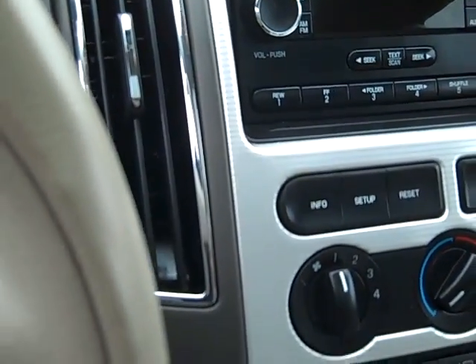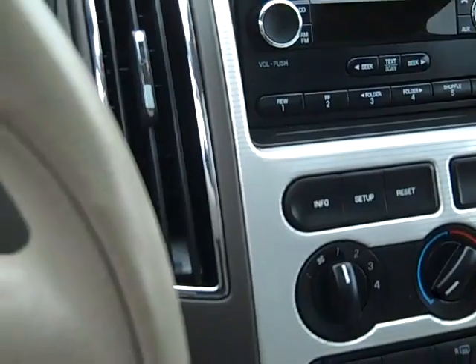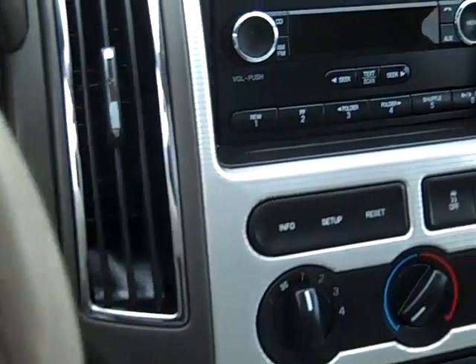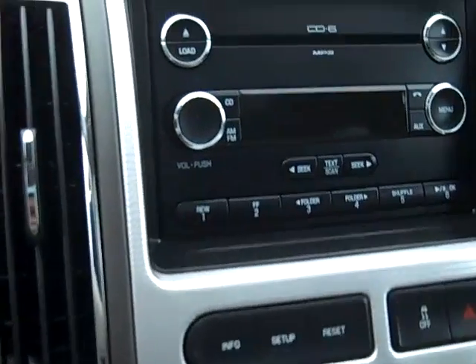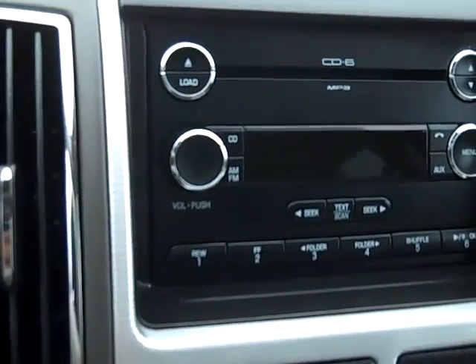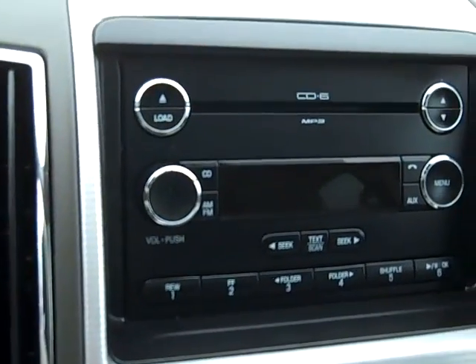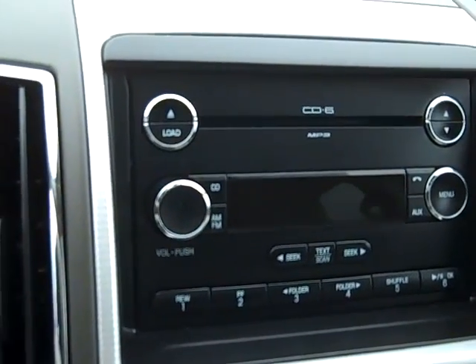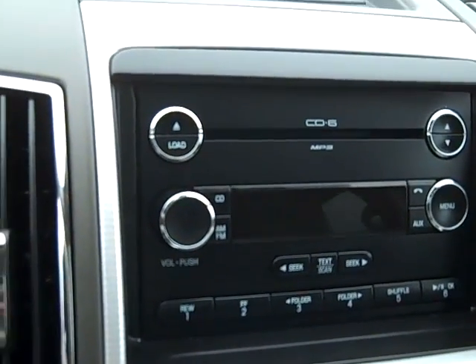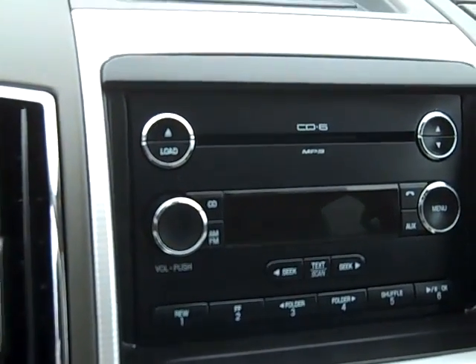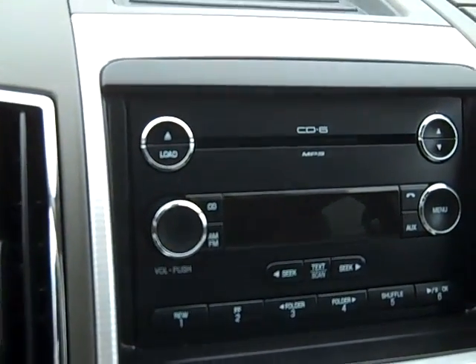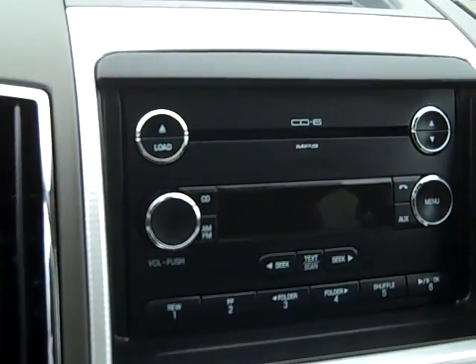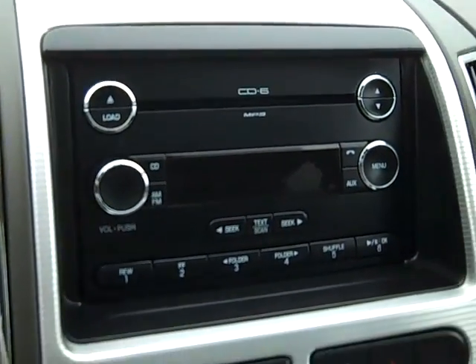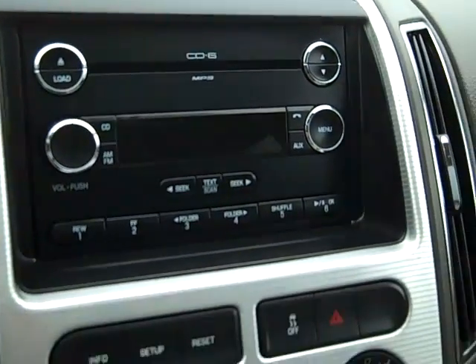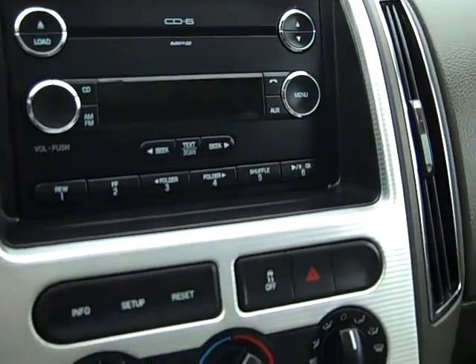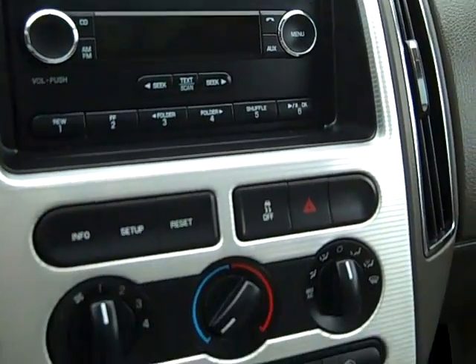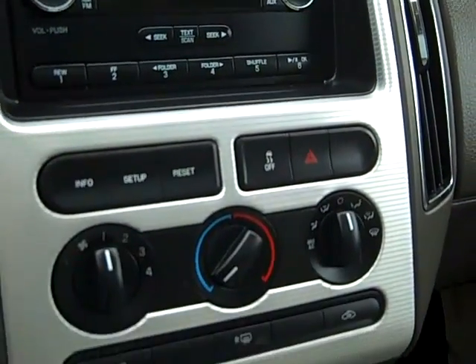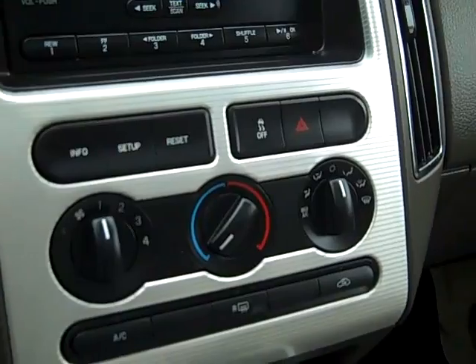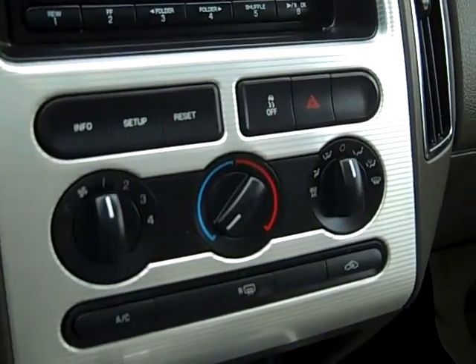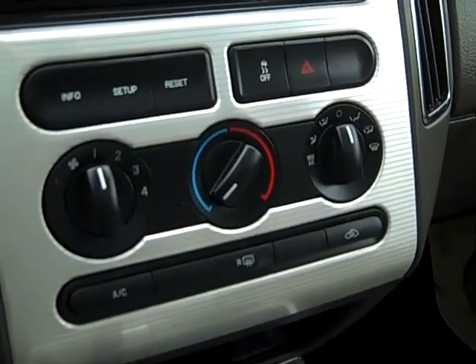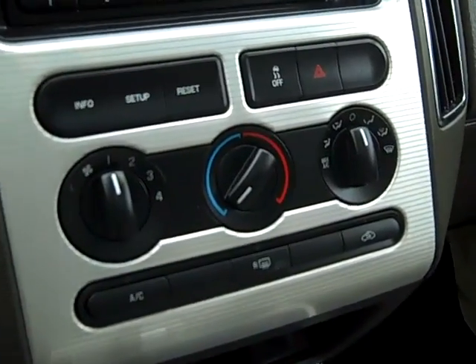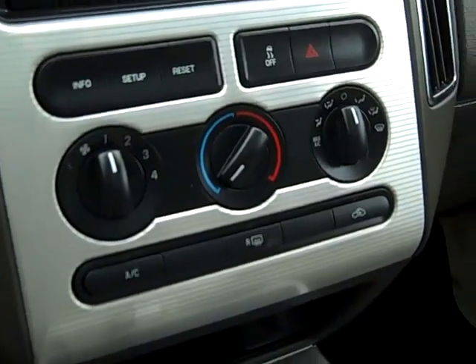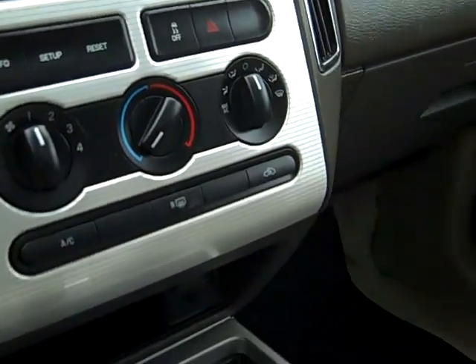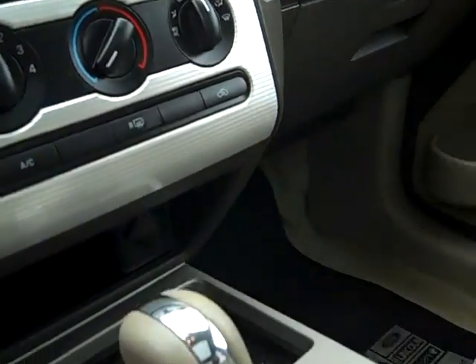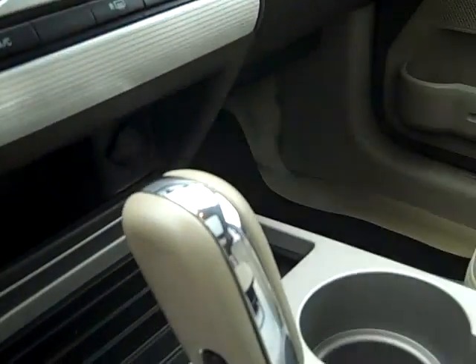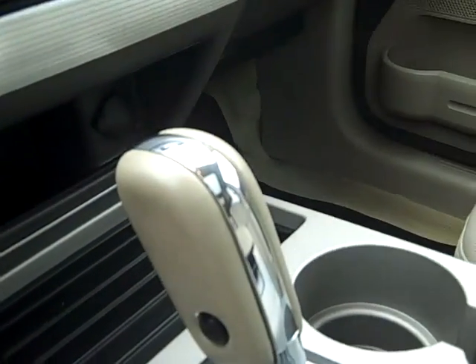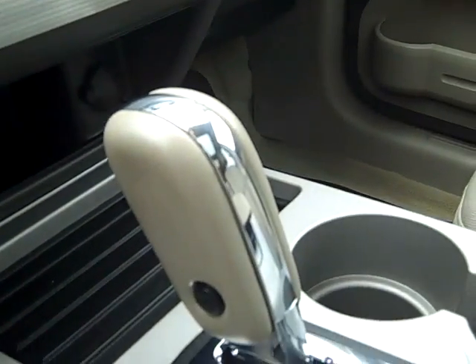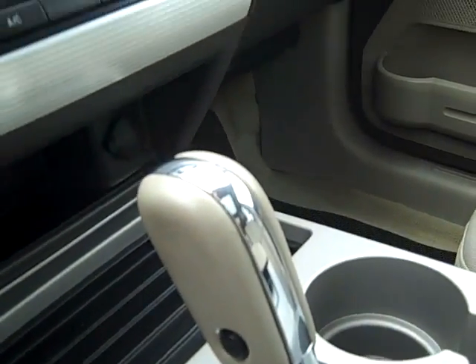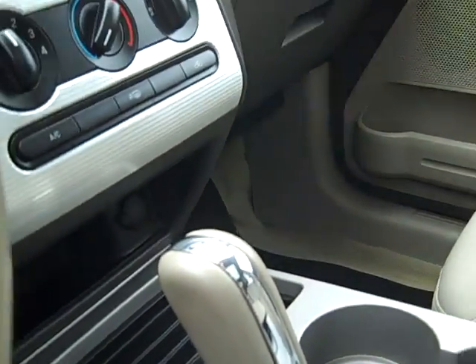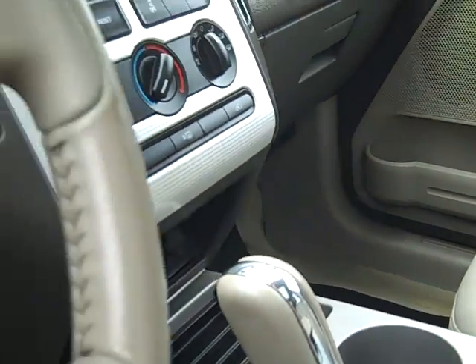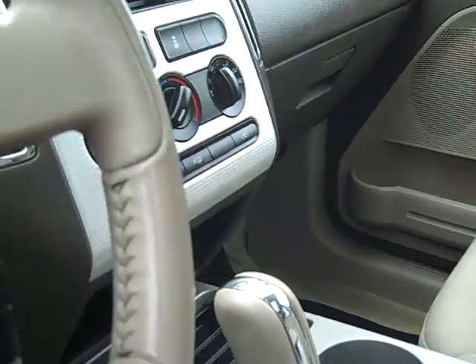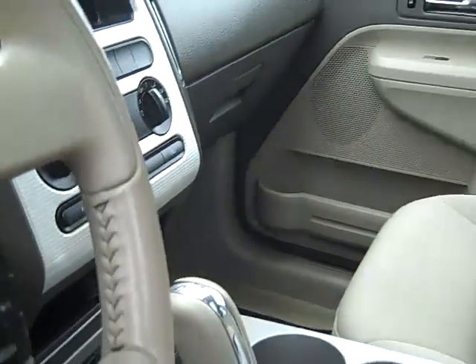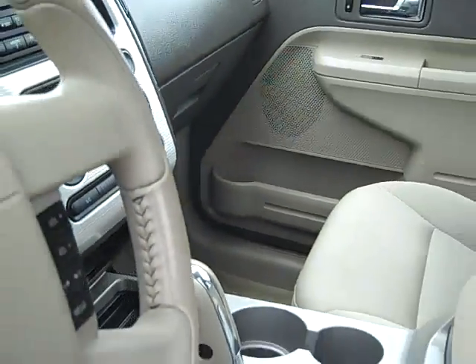You've got your AM/FM 6-disc CD changer, manual climate controls, and push-button overdrive.